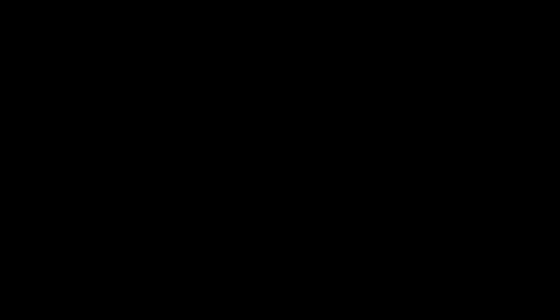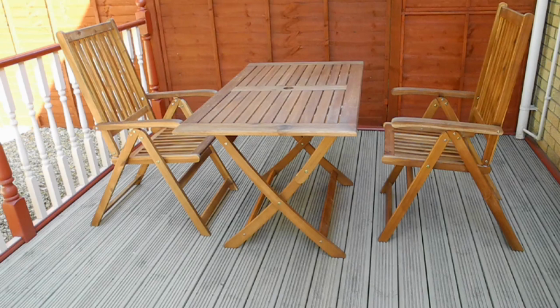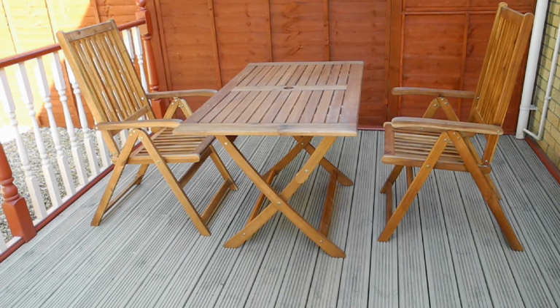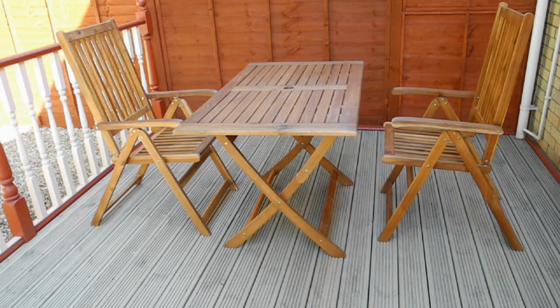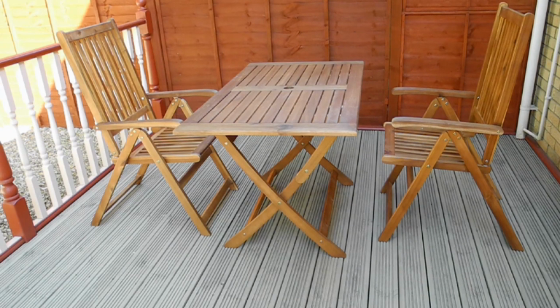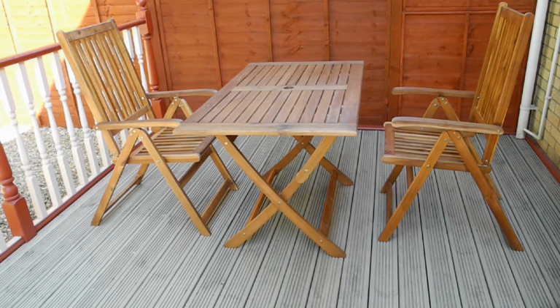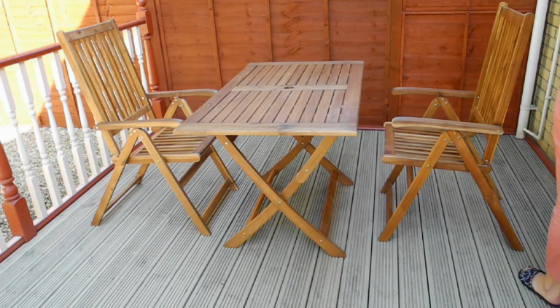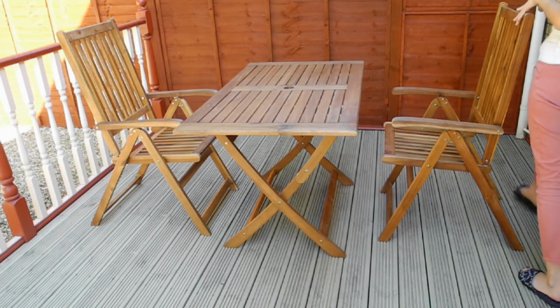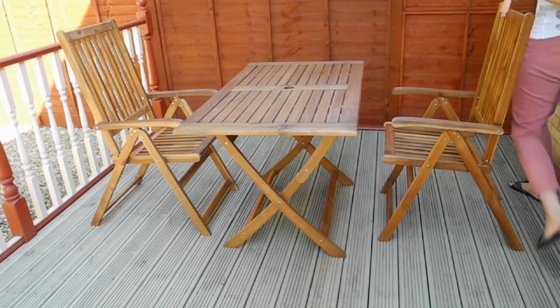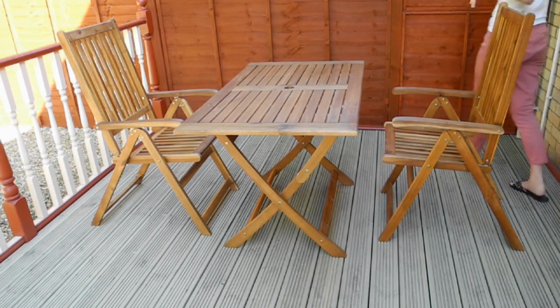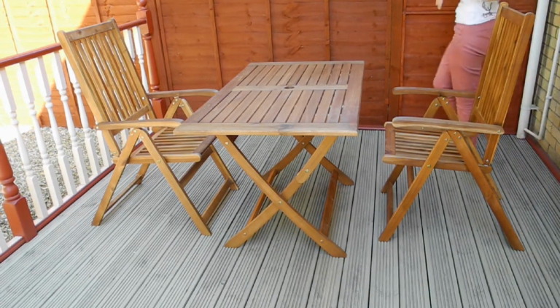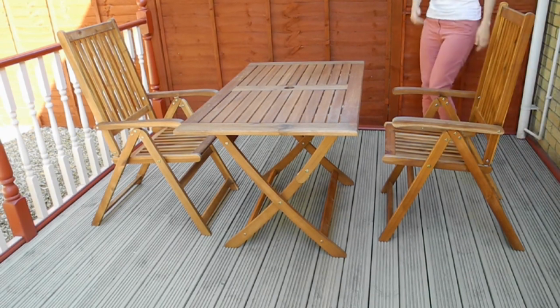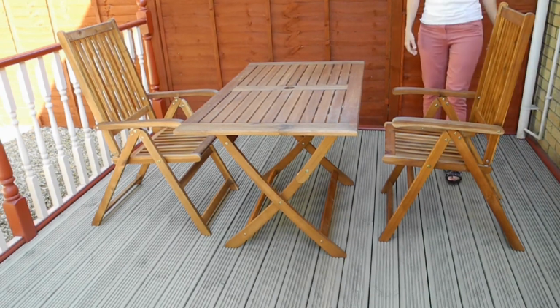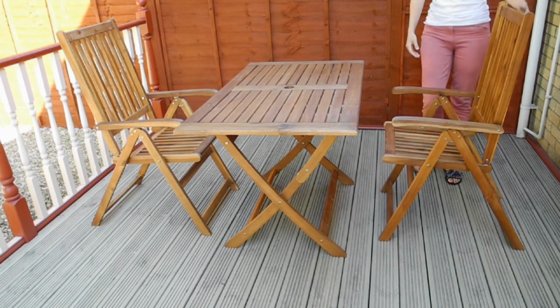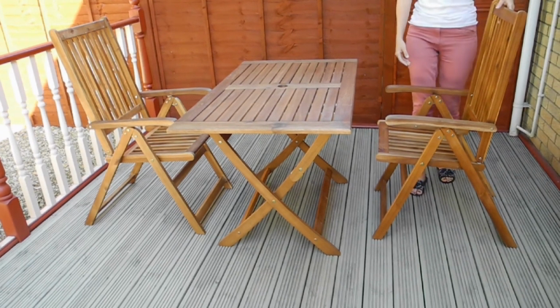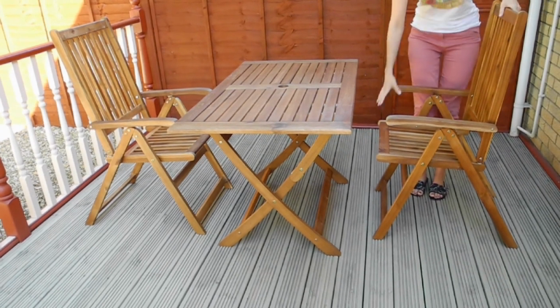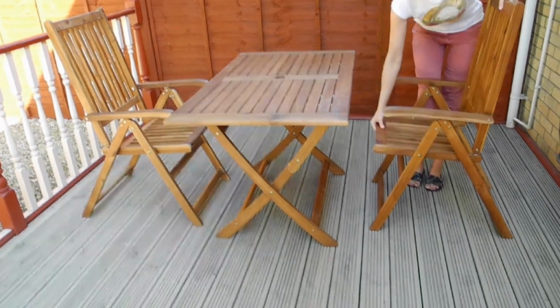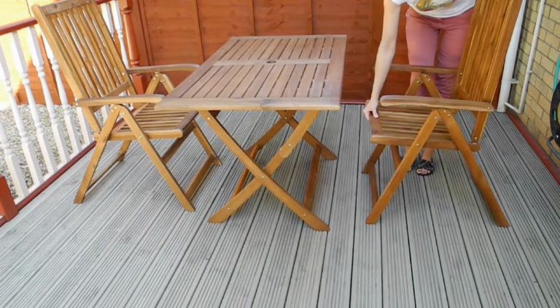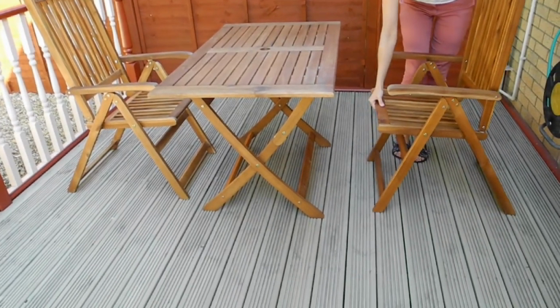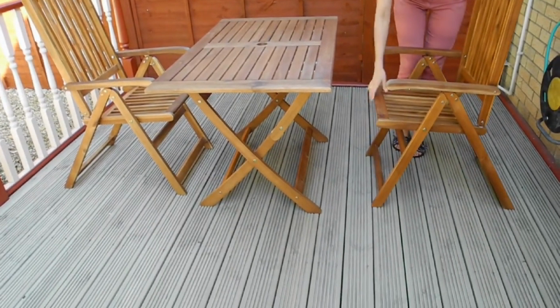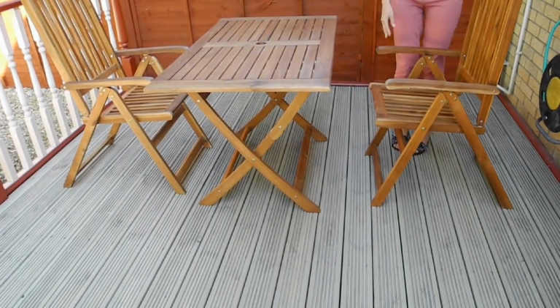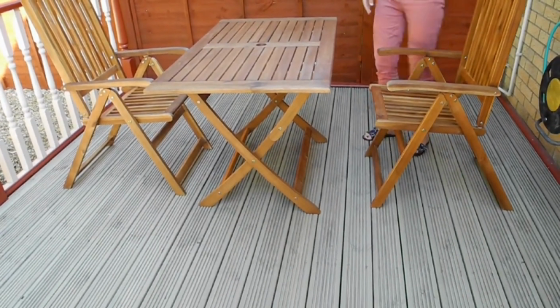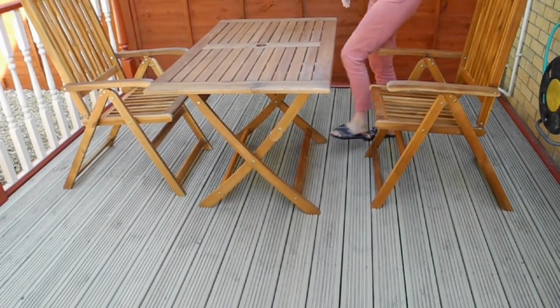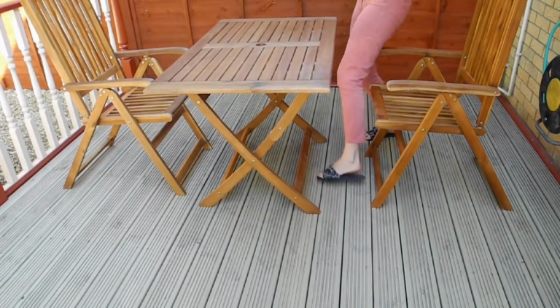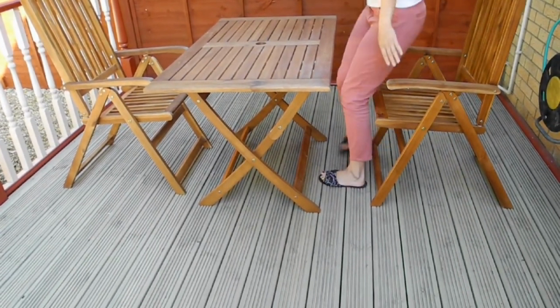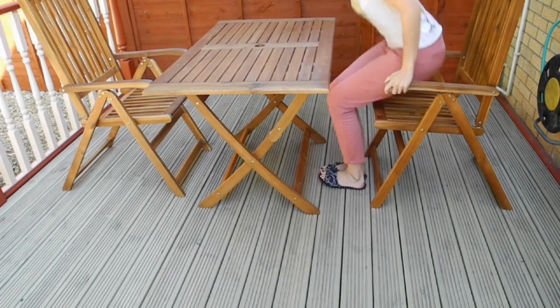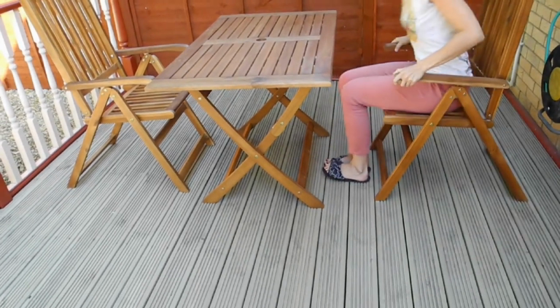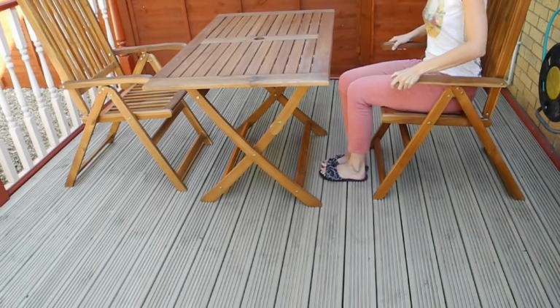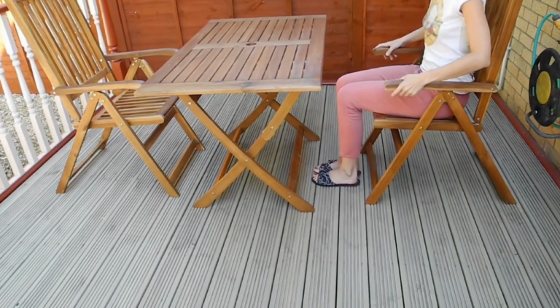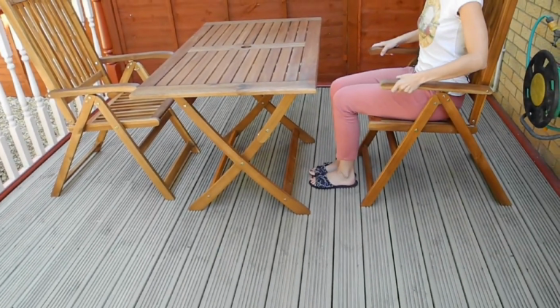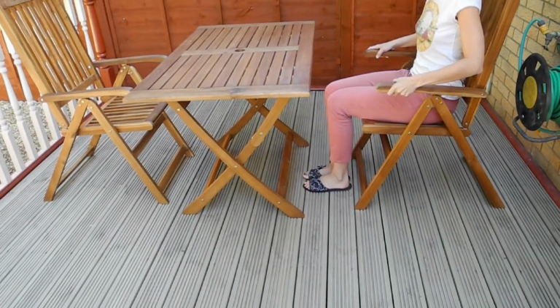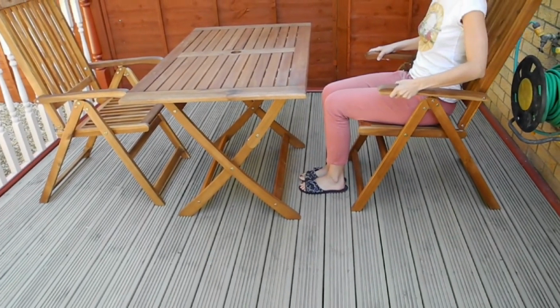We would like to introduce our new review of outdoor table and two folding chairs, which were bought in online store Vidra XL.